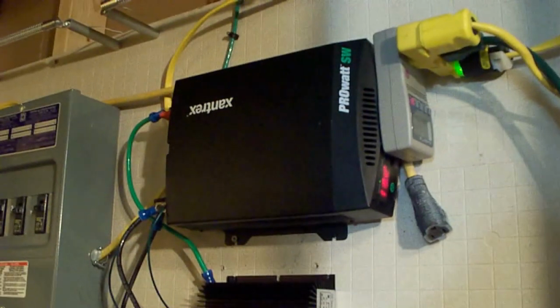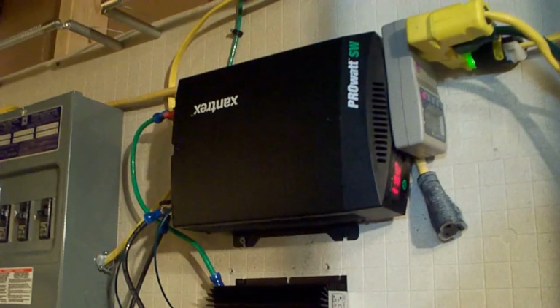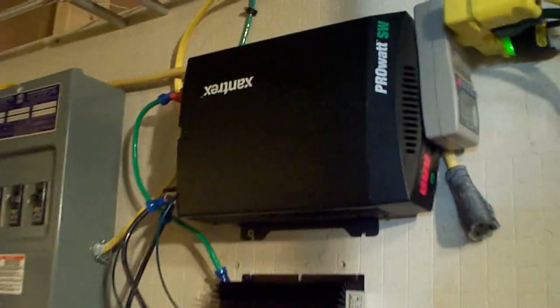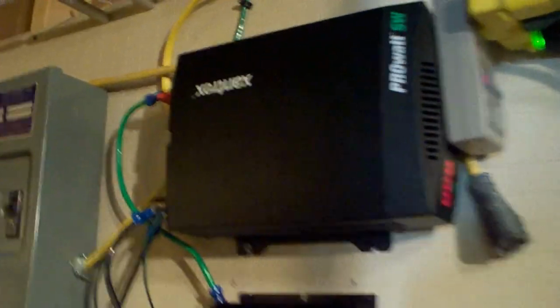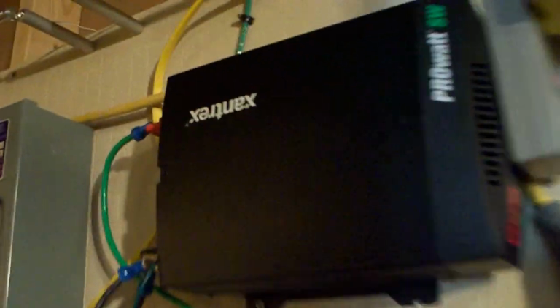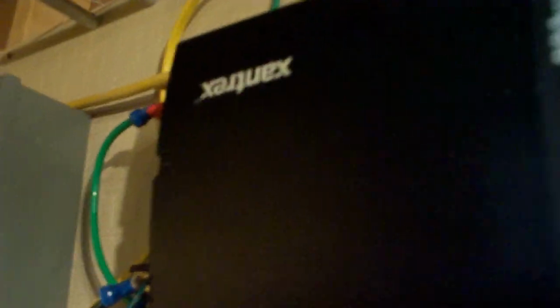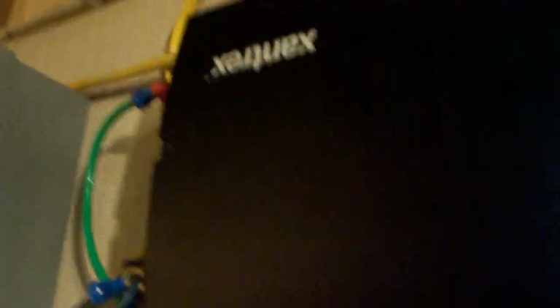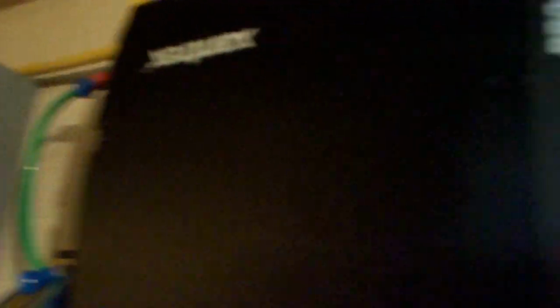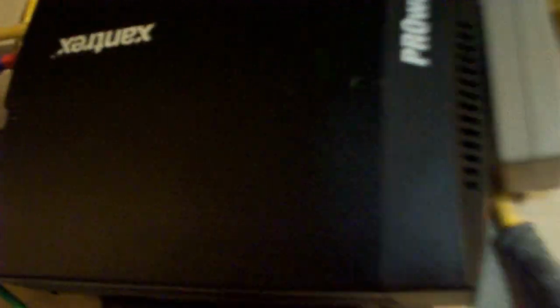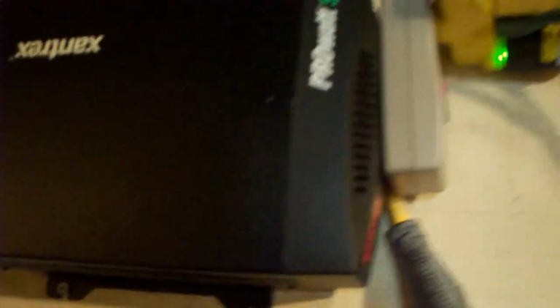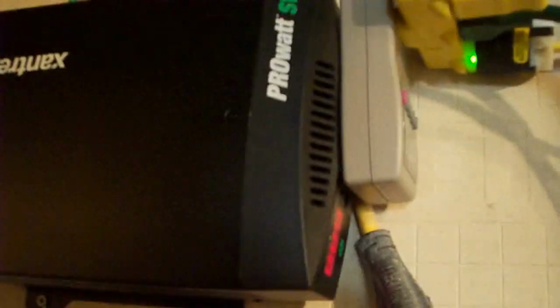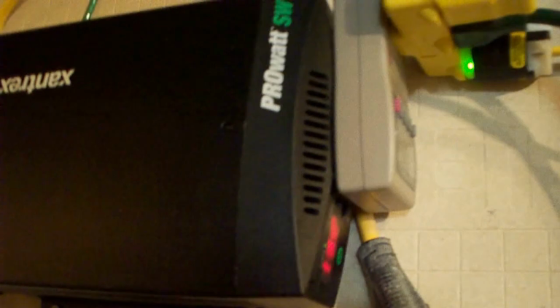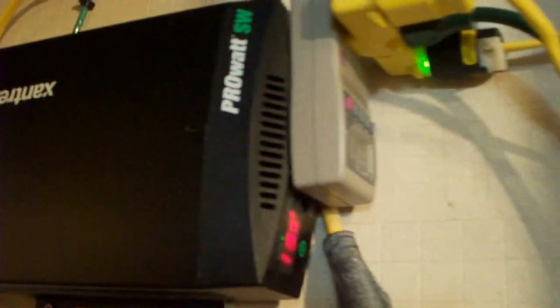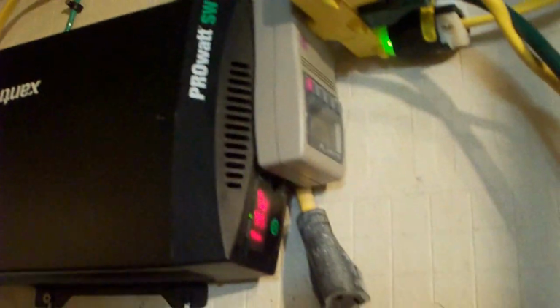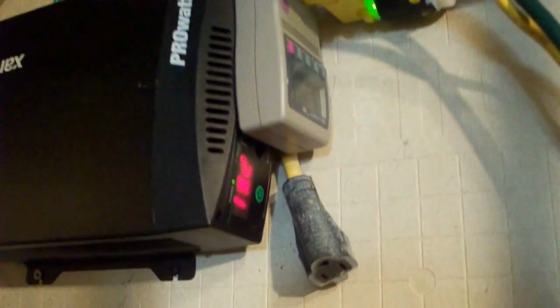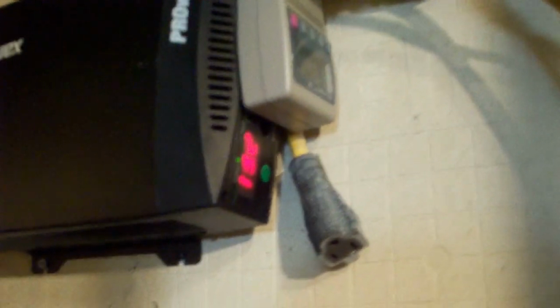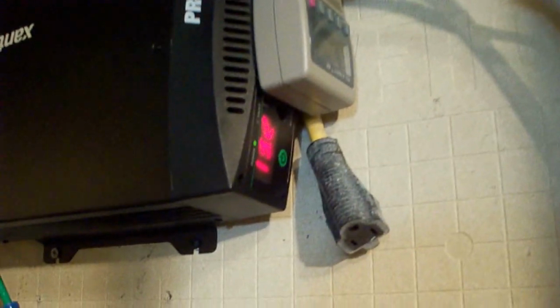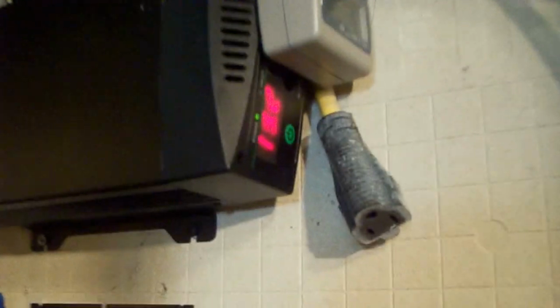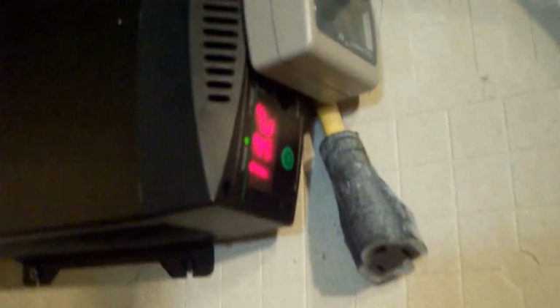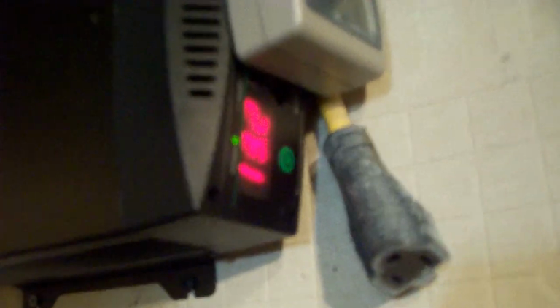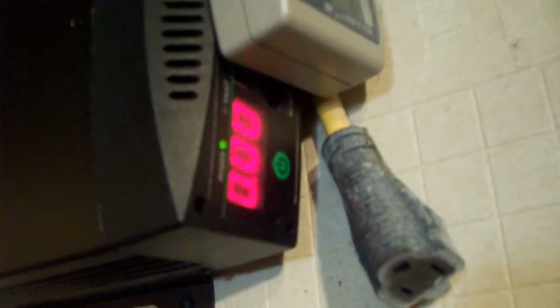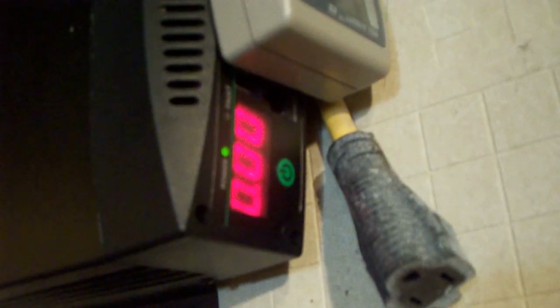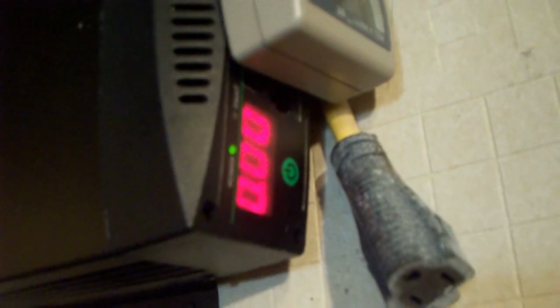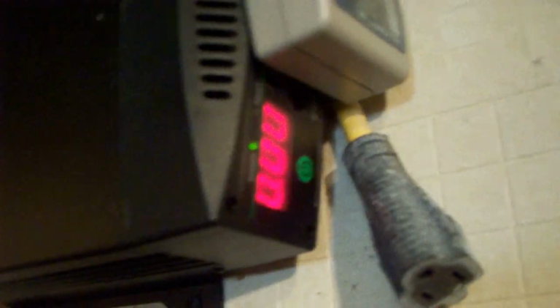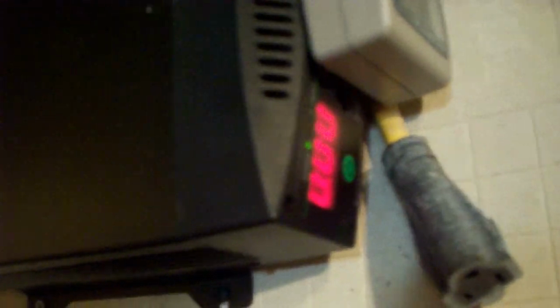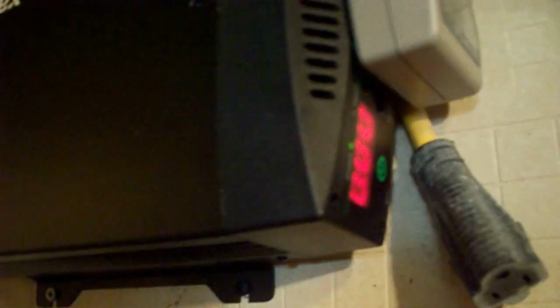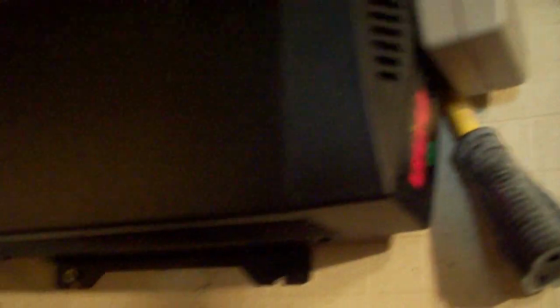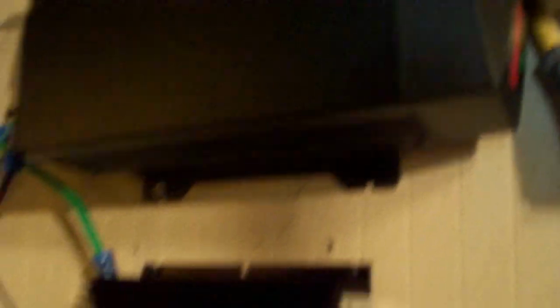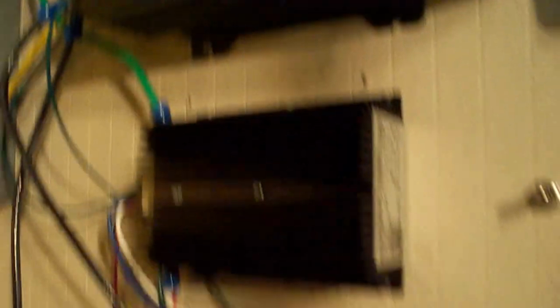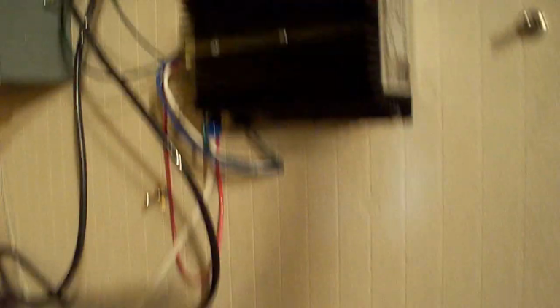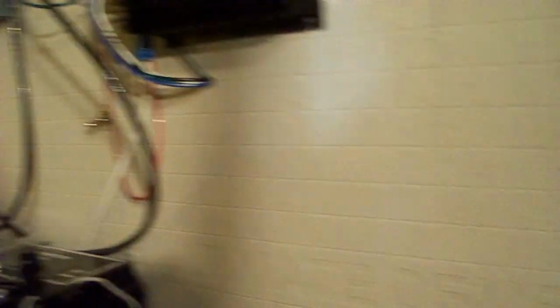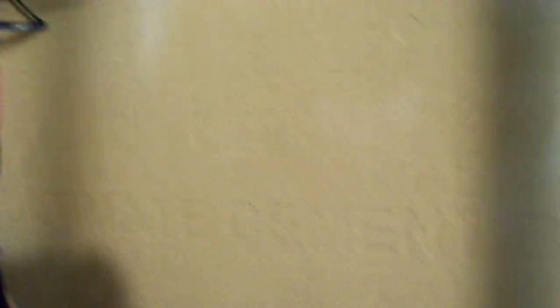They're wired in parallel to give 12 volts to the inverter. And this is a Xantrex ProWatt inverter. As you can see right now, we have 13.2 volts and zero kilowatt hours being pulled.